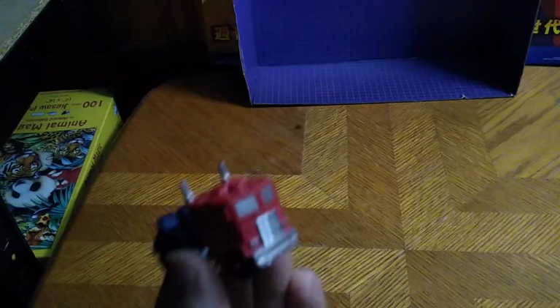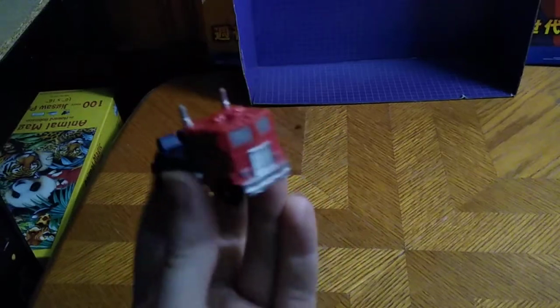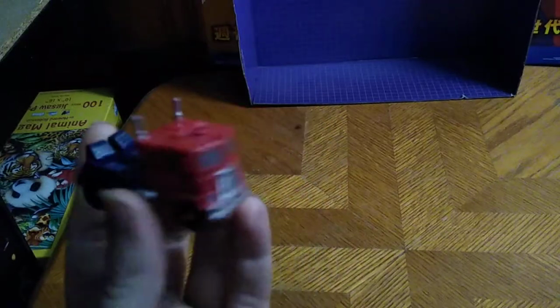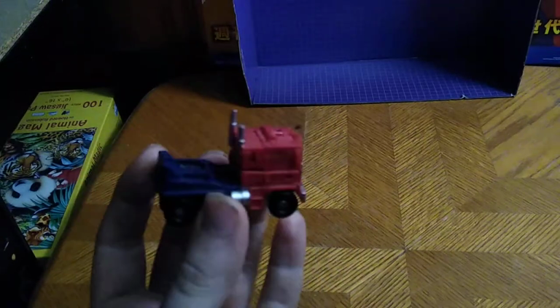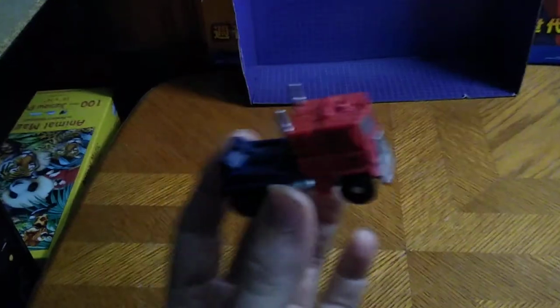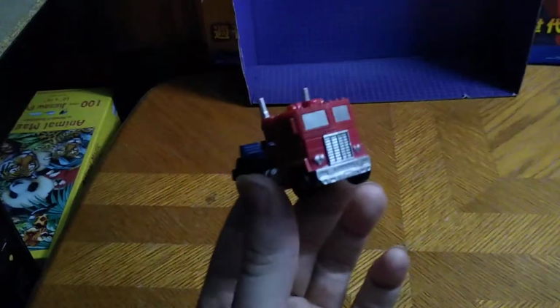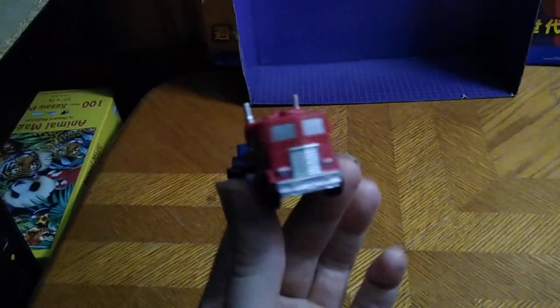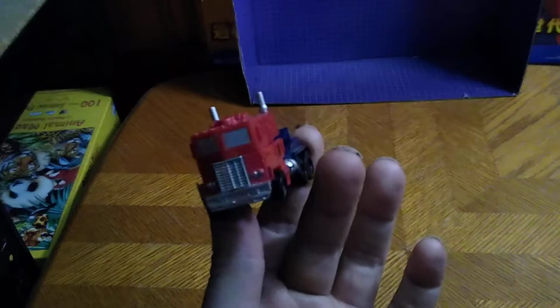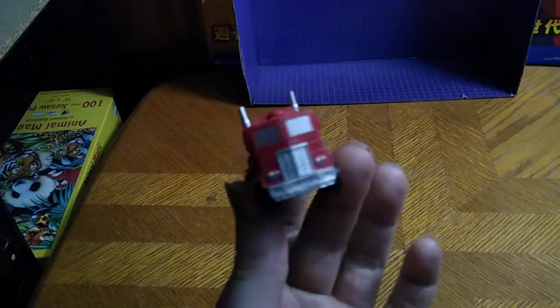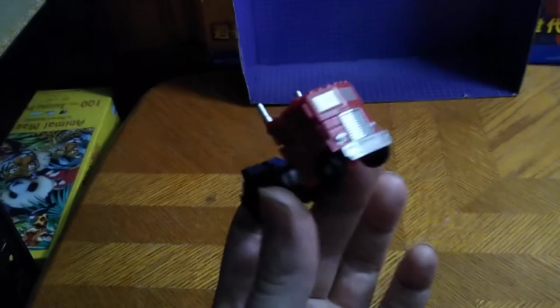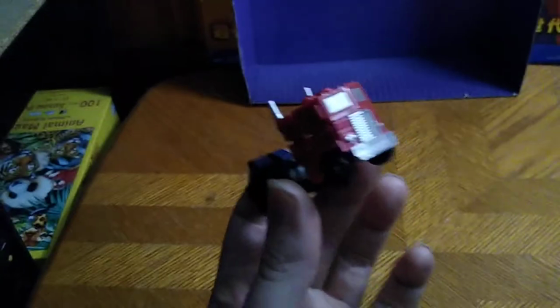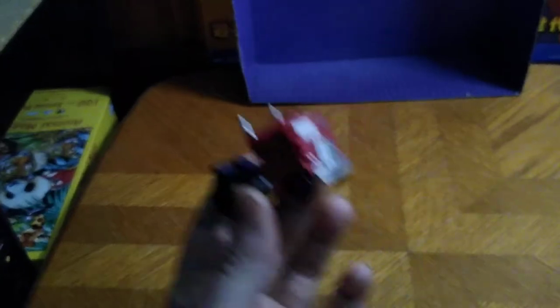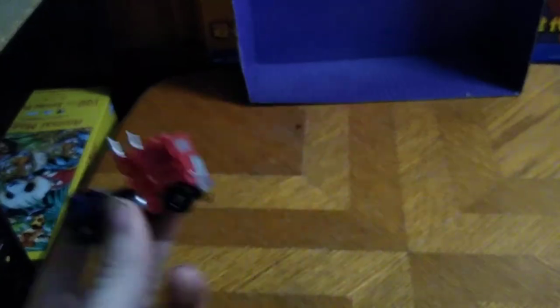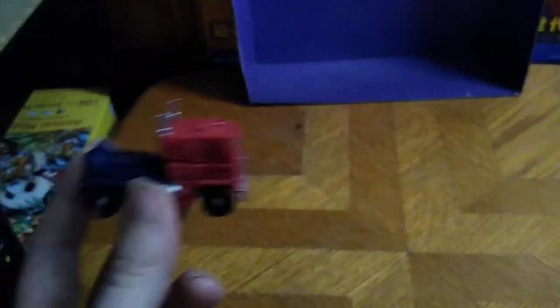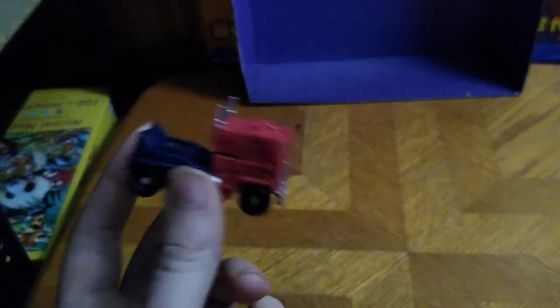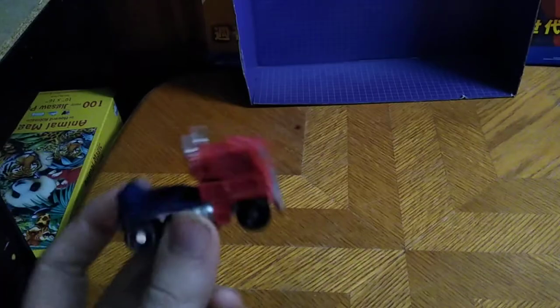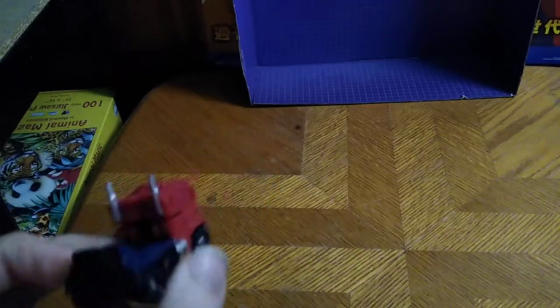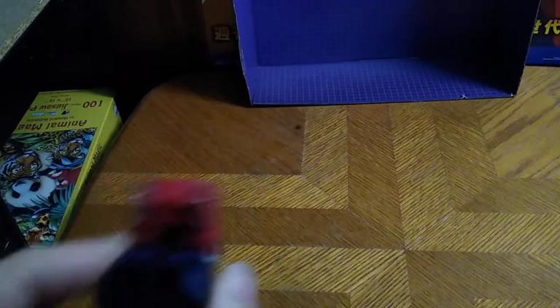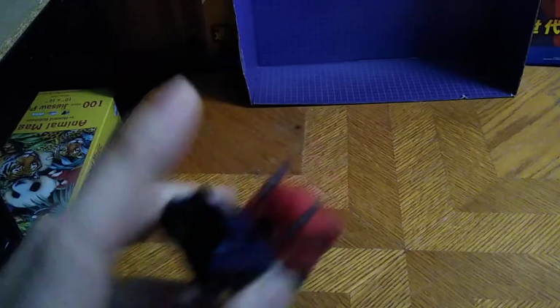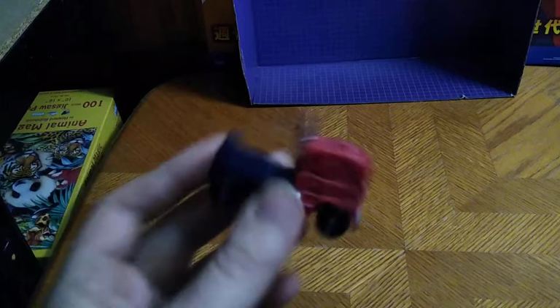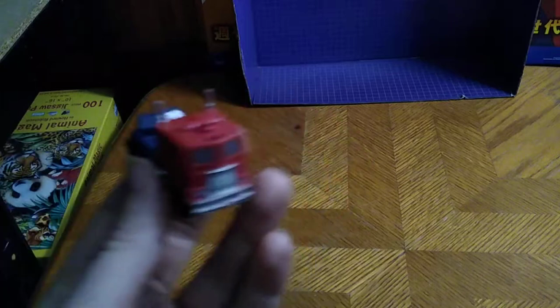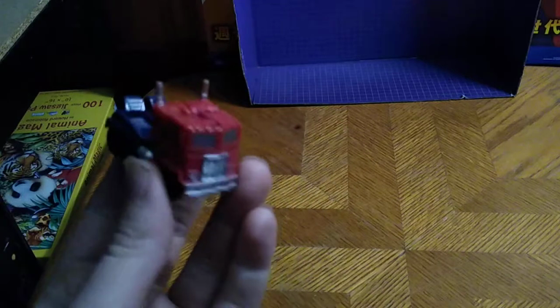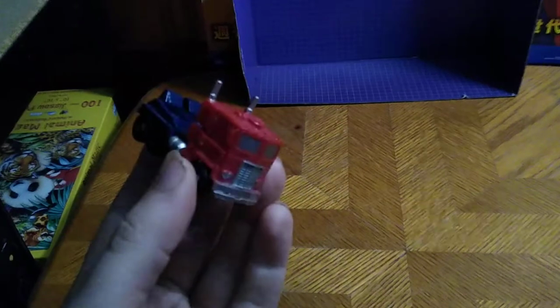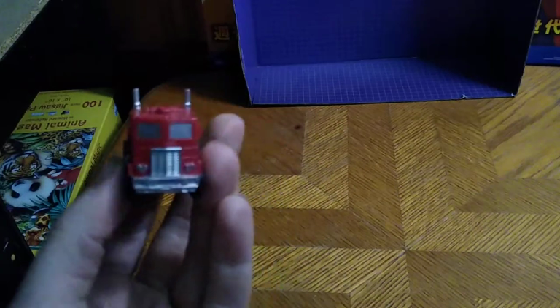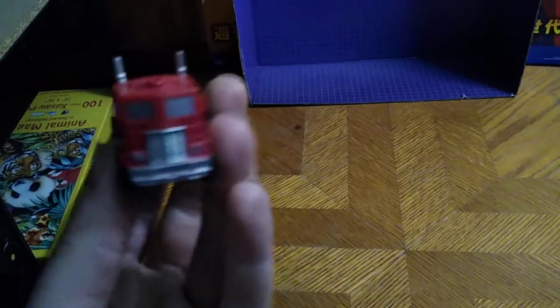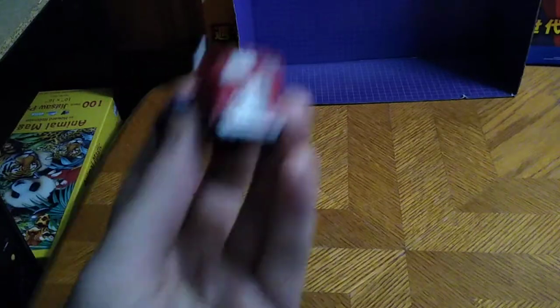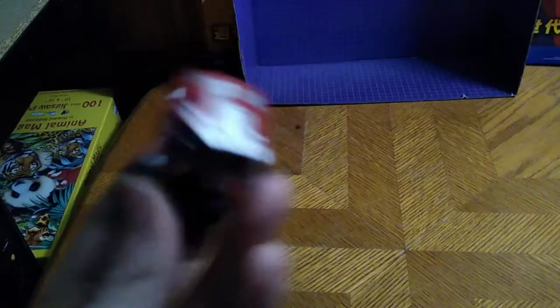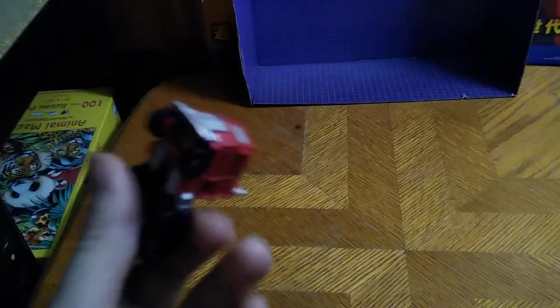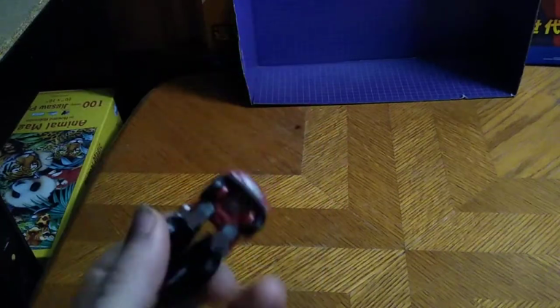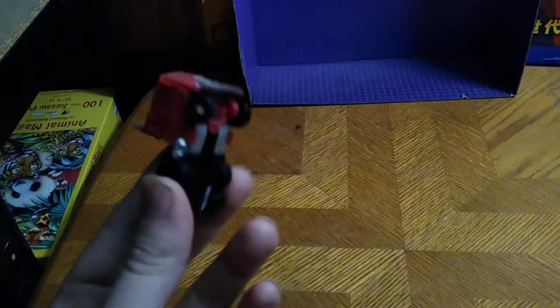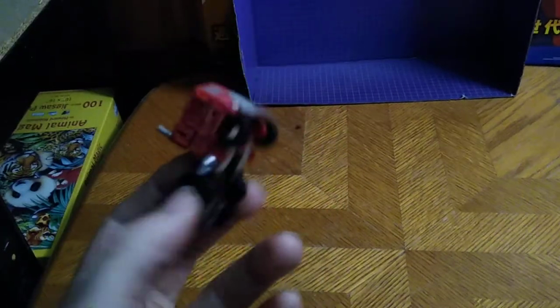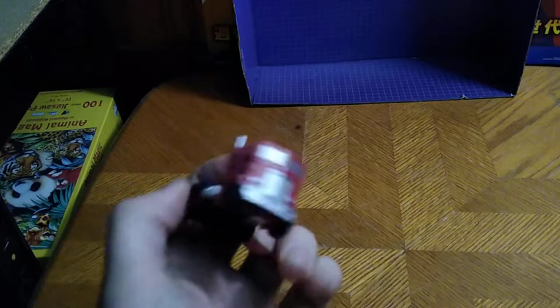This is the second release of the Legends Optimus Prime. I don't have the first one with the sword, but I got the second release of this figure.